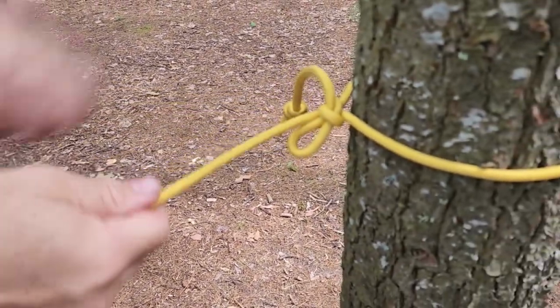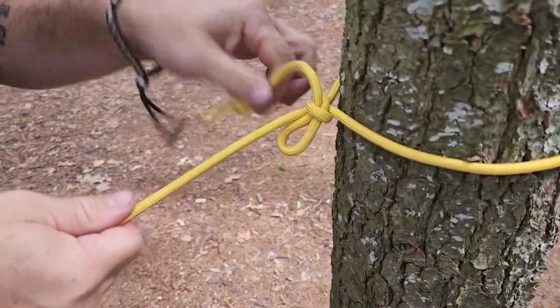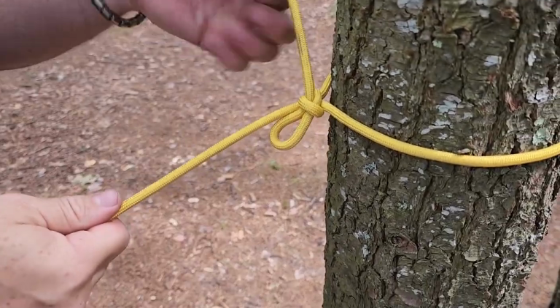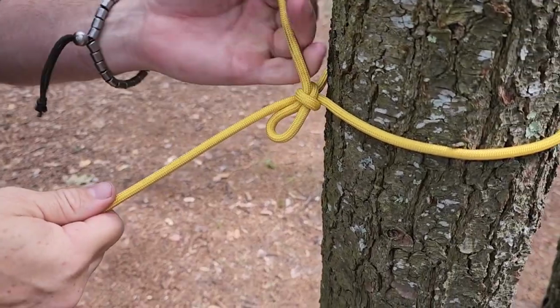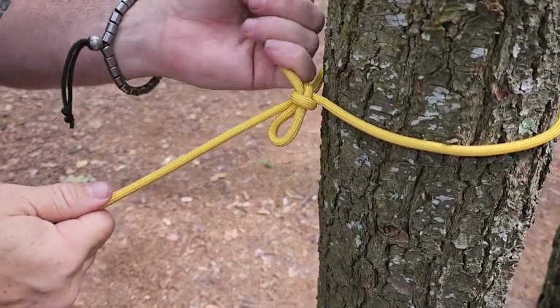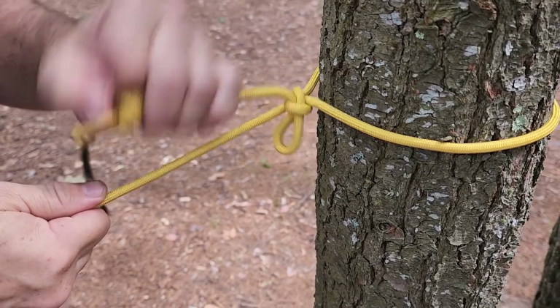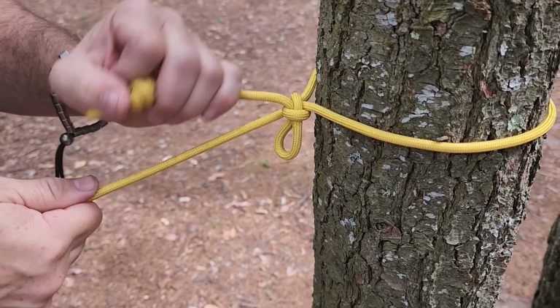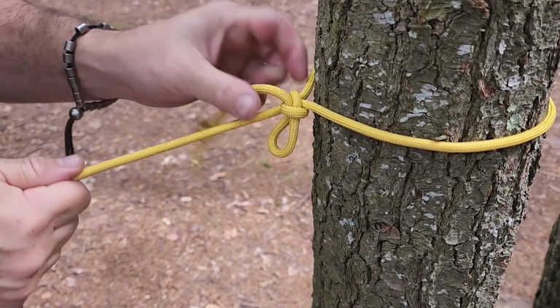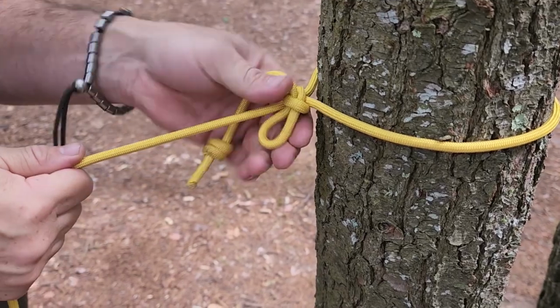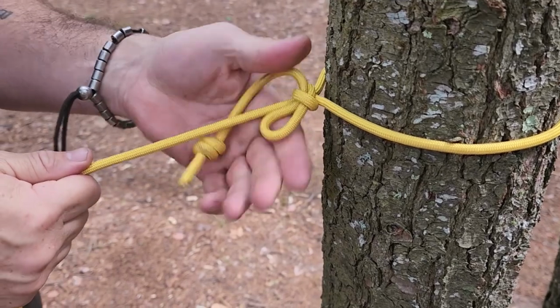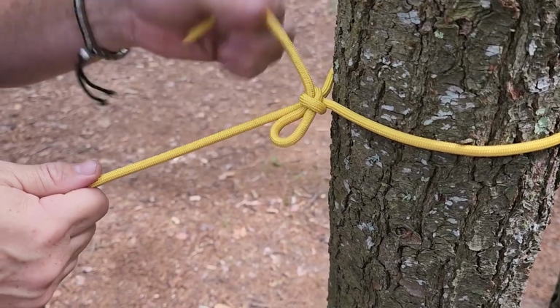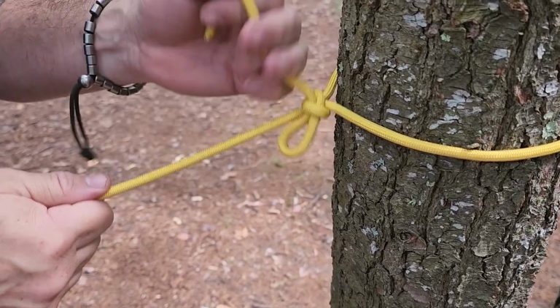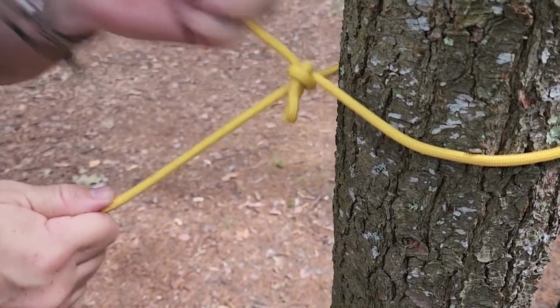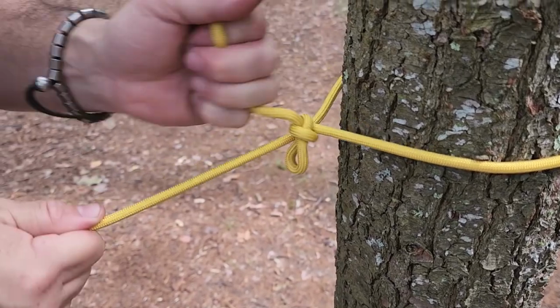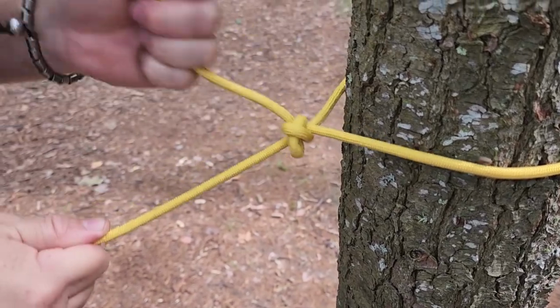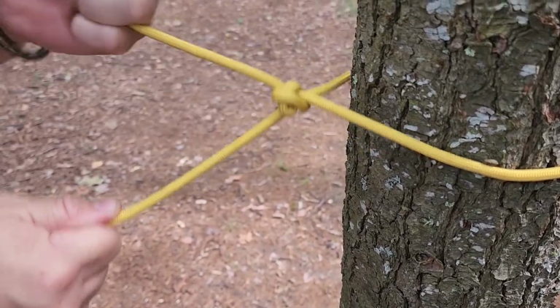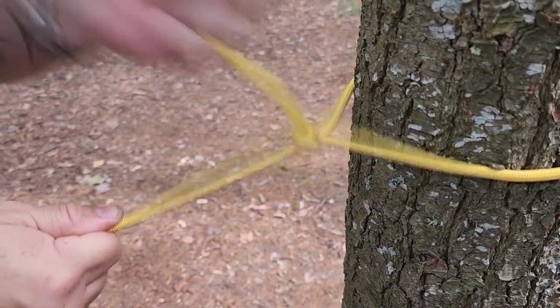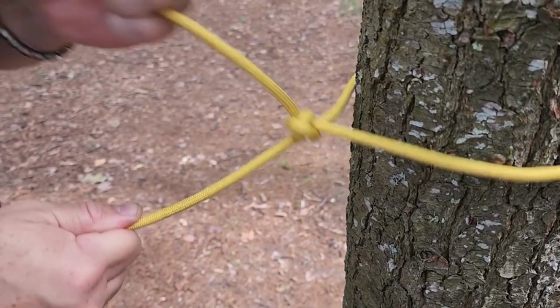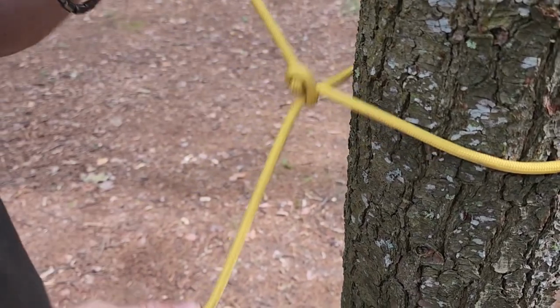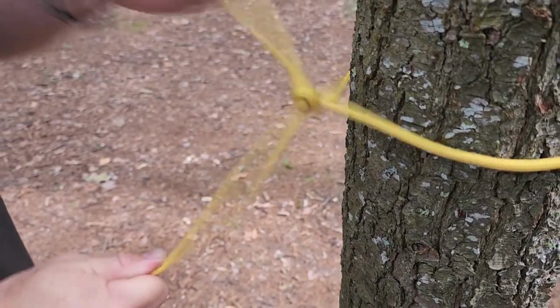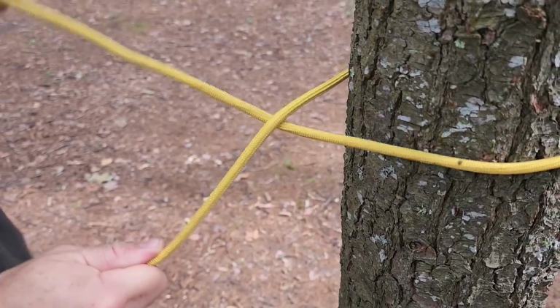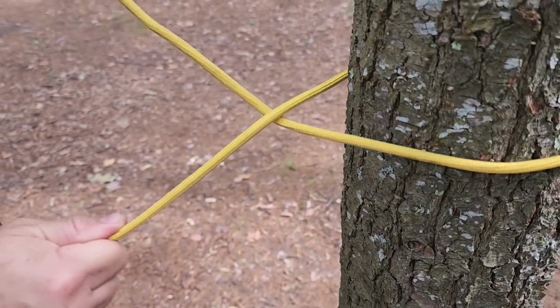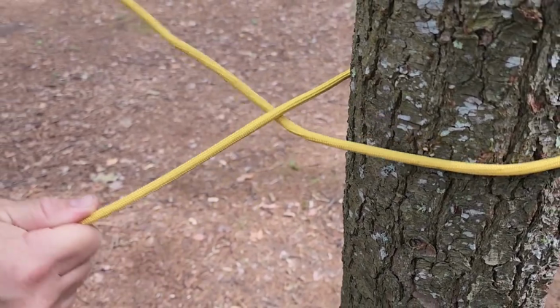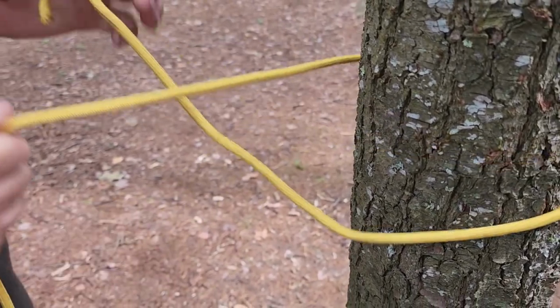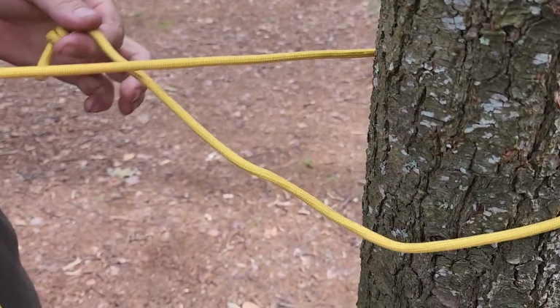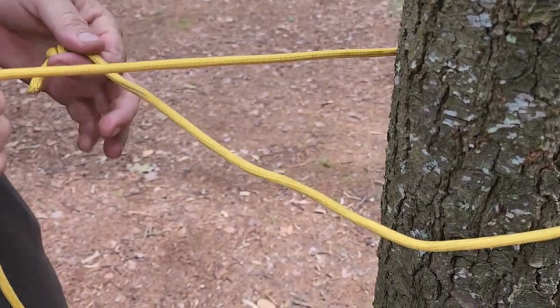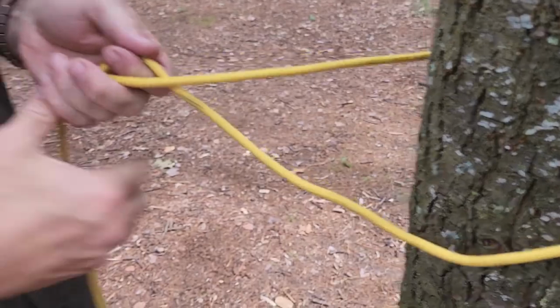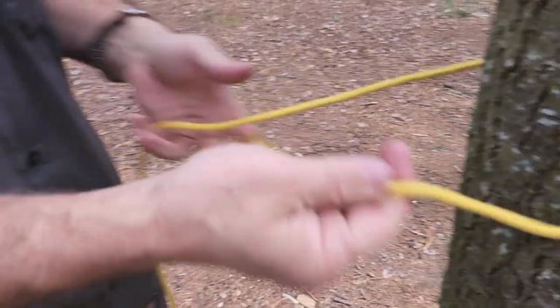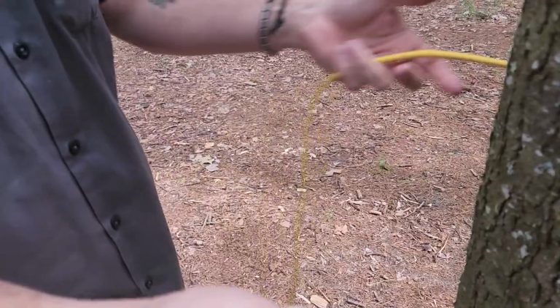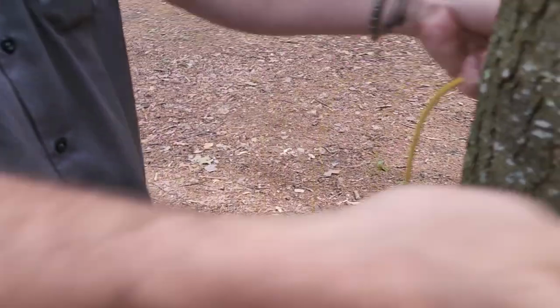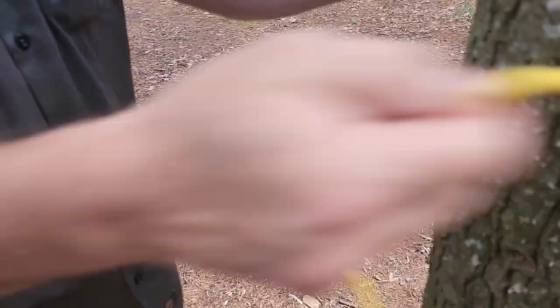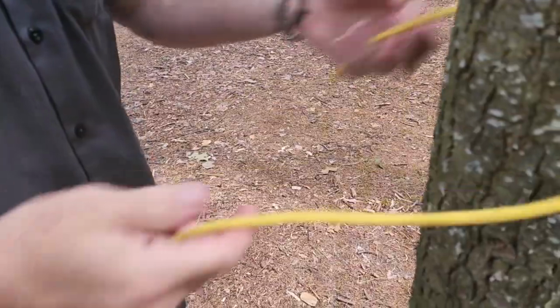And then when you want out, you just grab the free end — the tag end — pull that free, and the whole thing lets loose. That's the Siberian hitch.